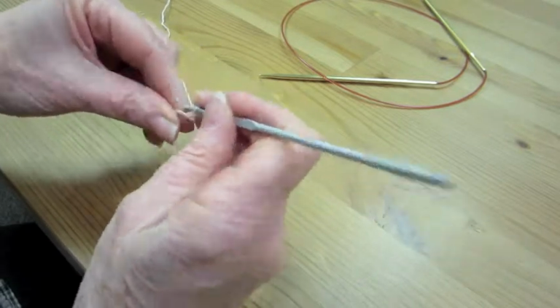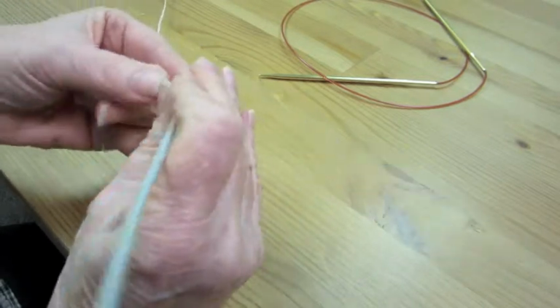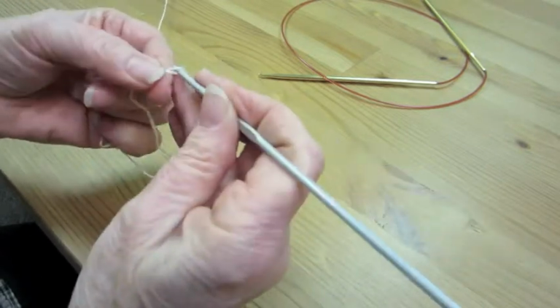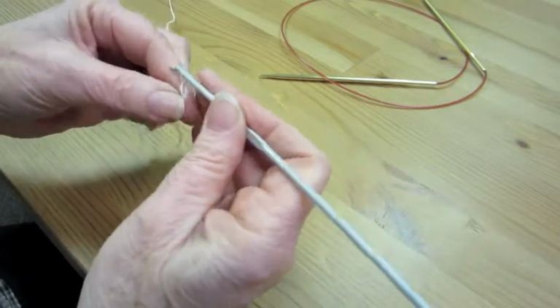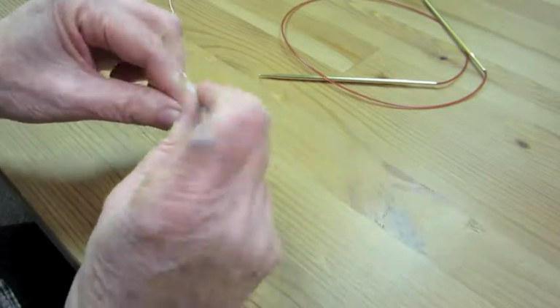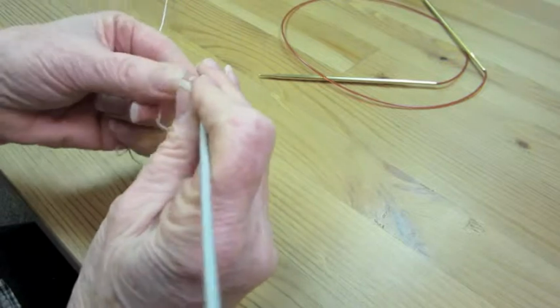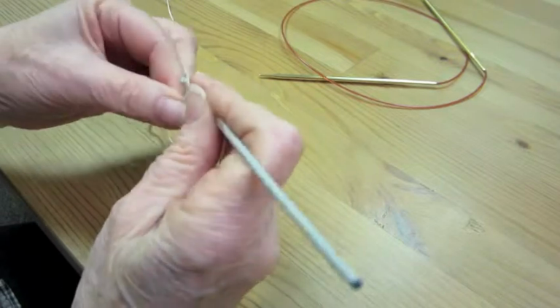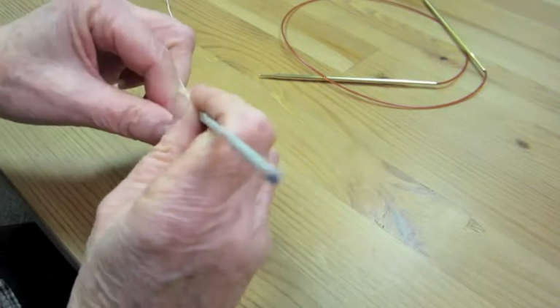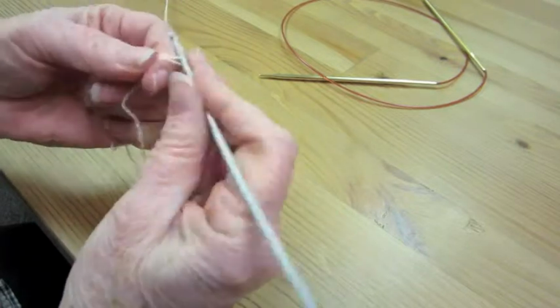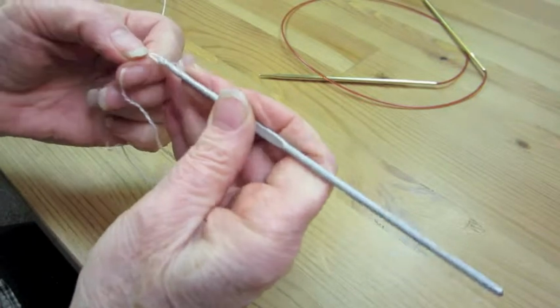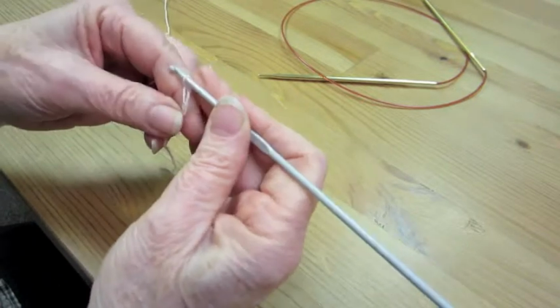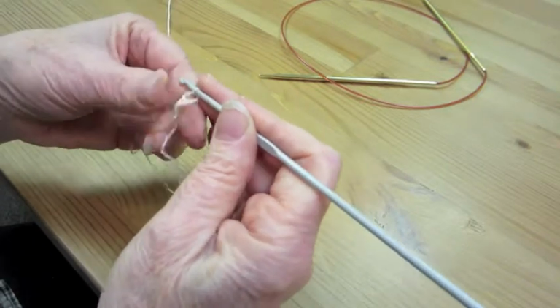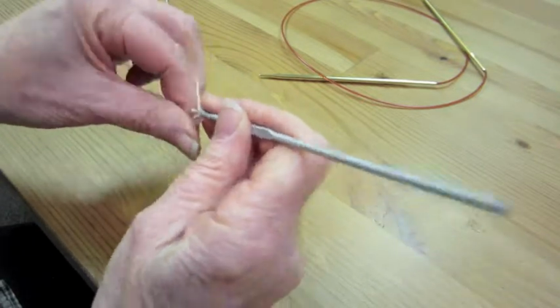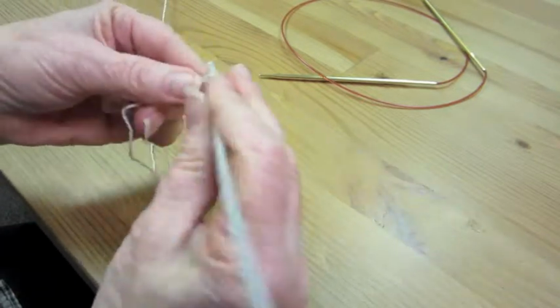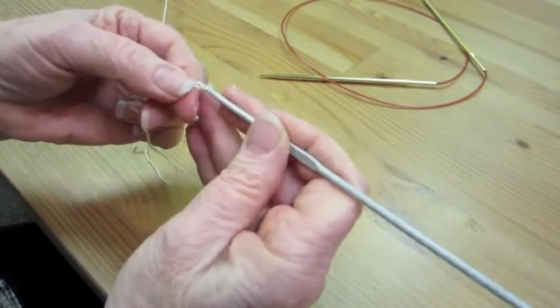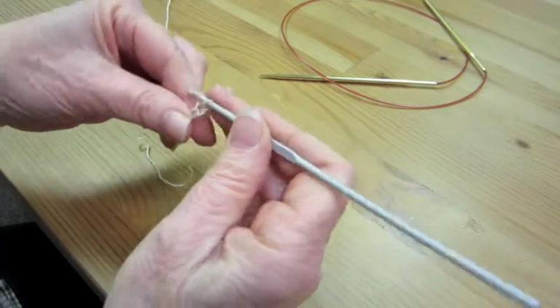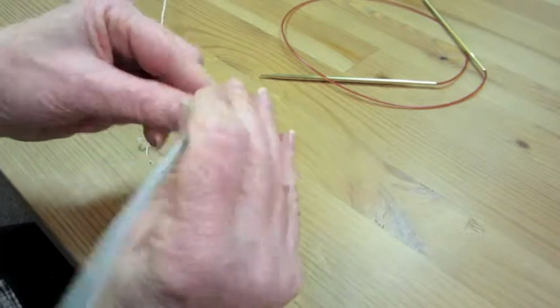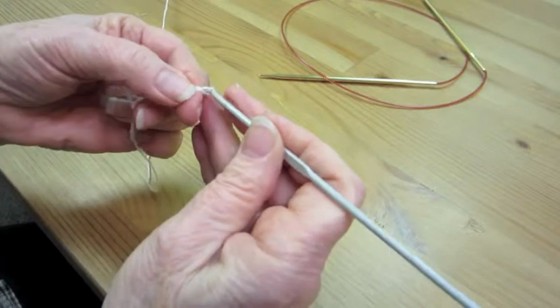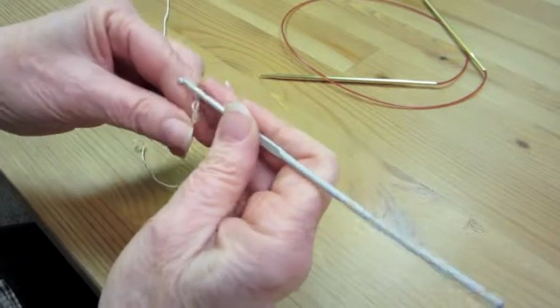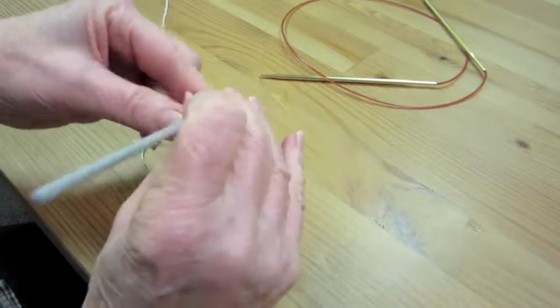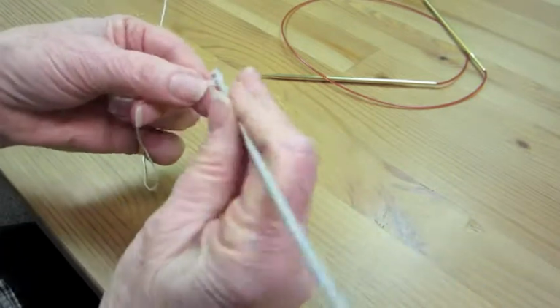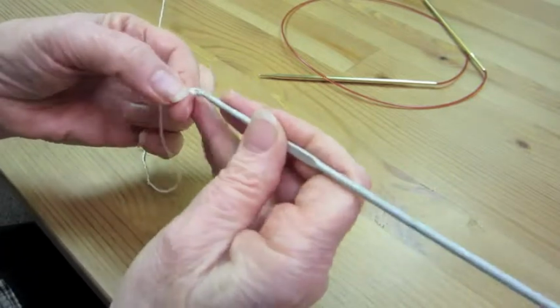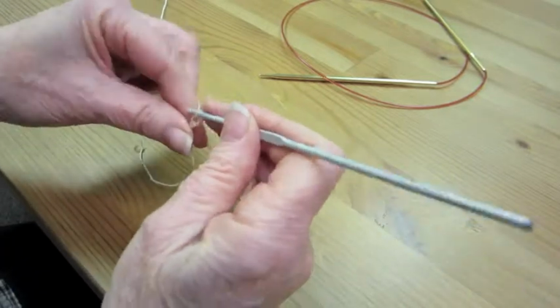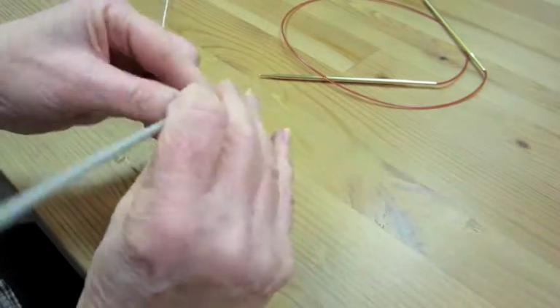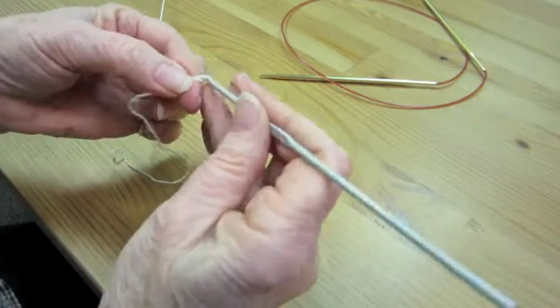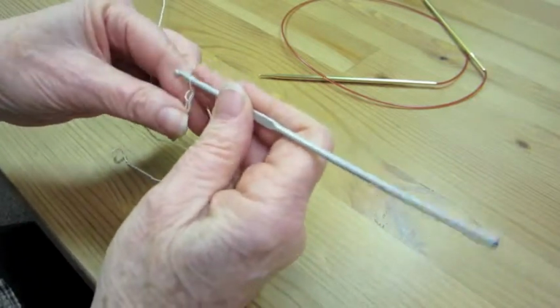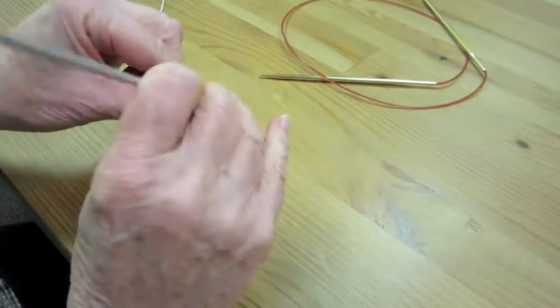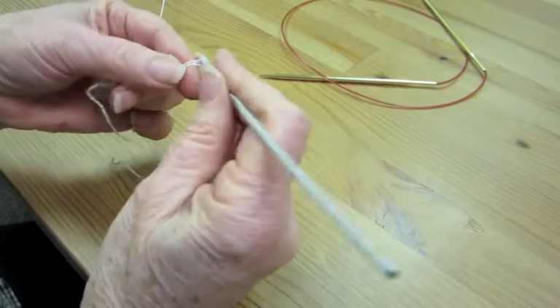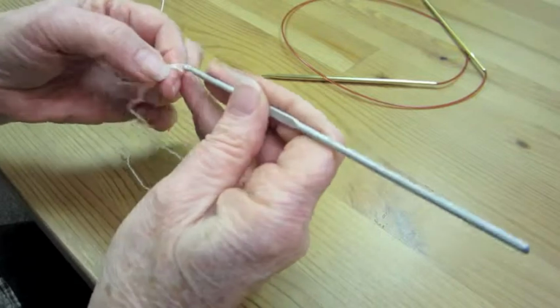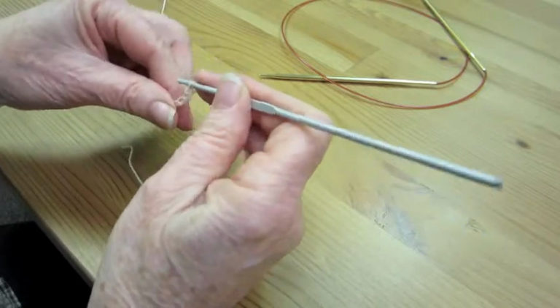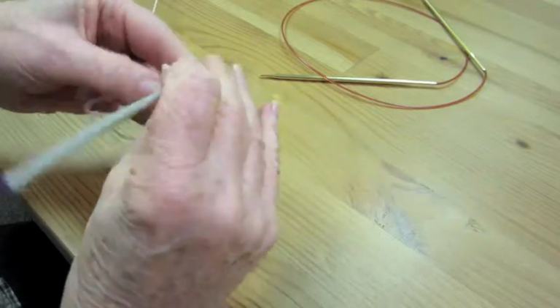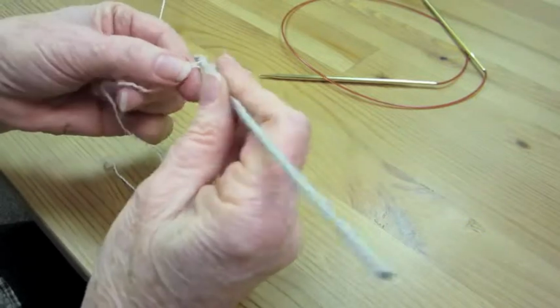You start with a crochet hook — again, waste yarn in a different color but the same weight — and you're going to make a chain. You're going to chain the number of required cast-on stitches plus about five or six more, and I'll explain that later.